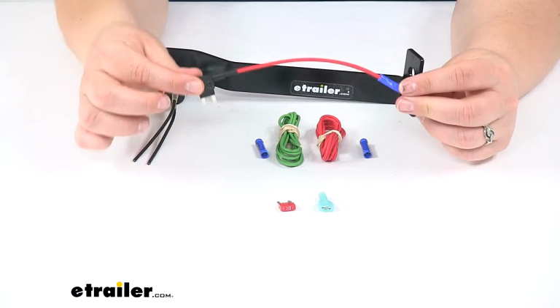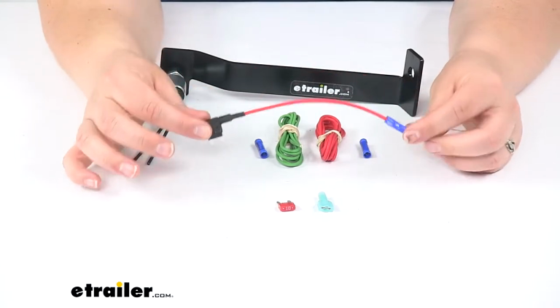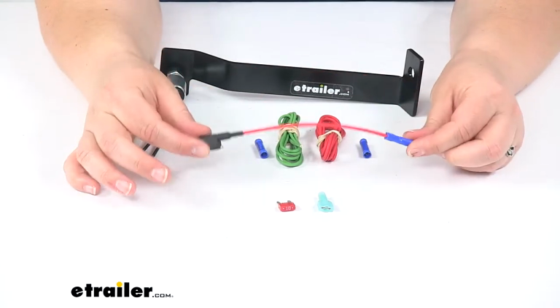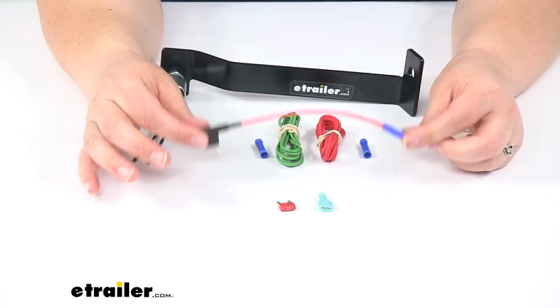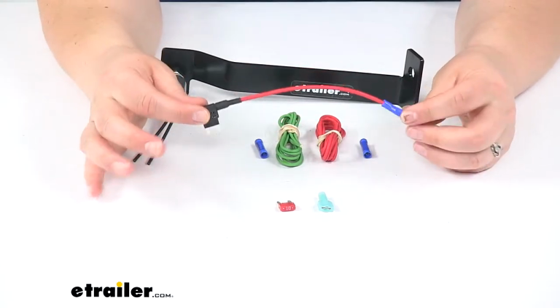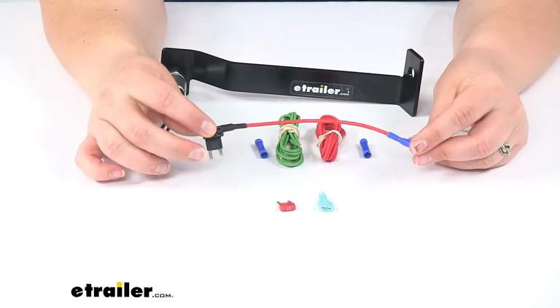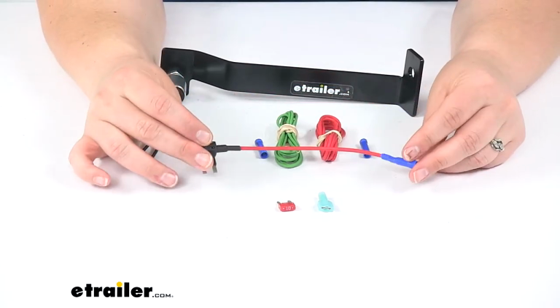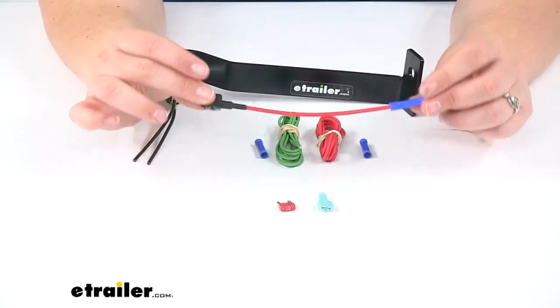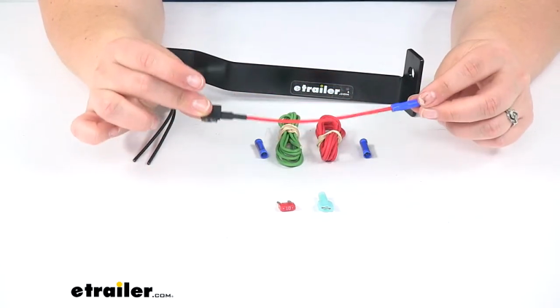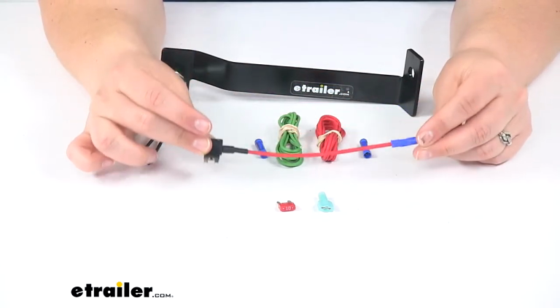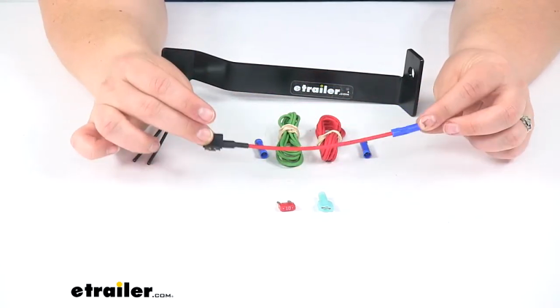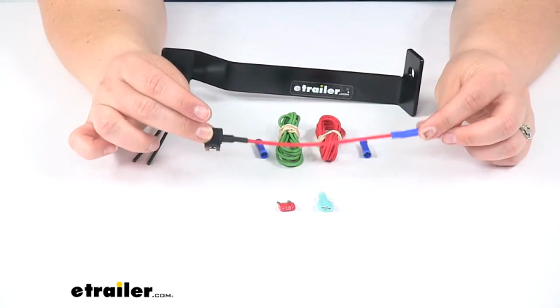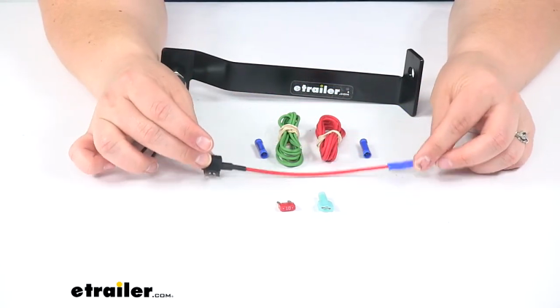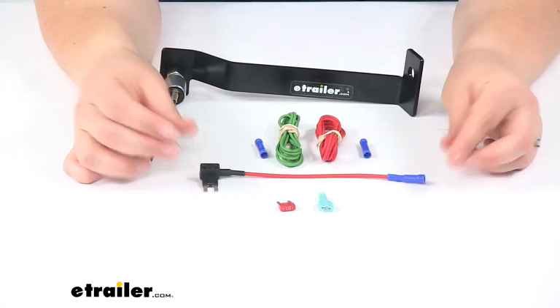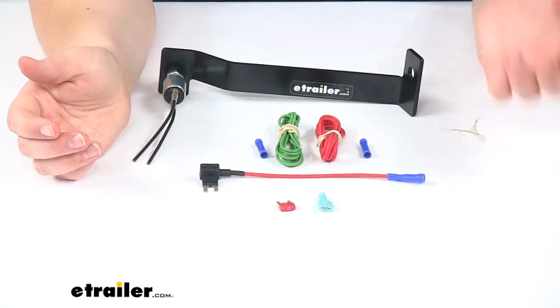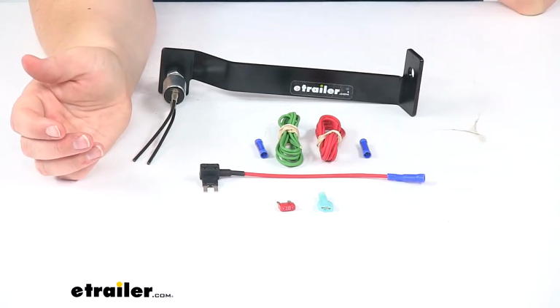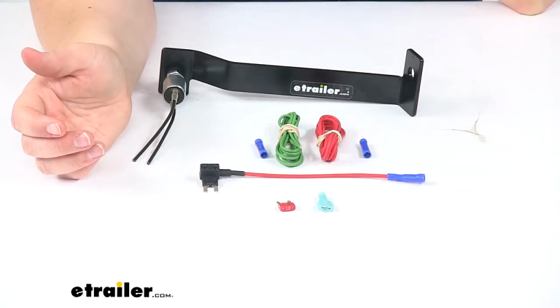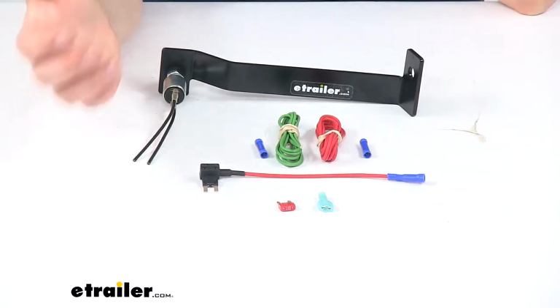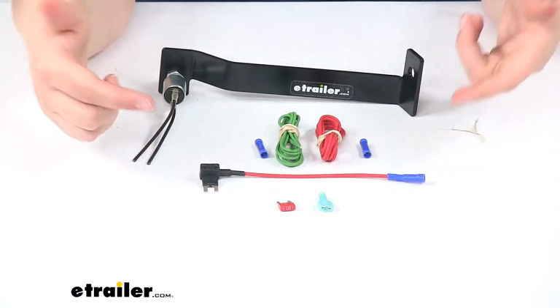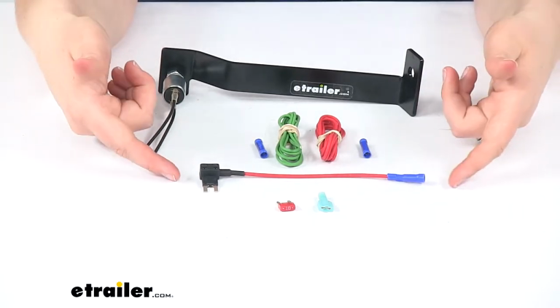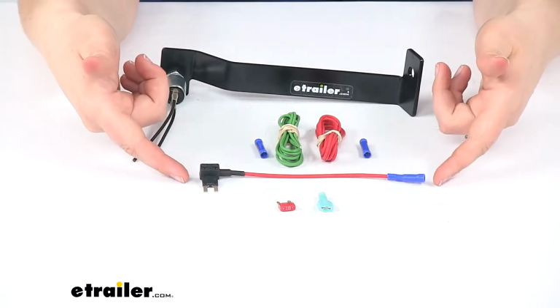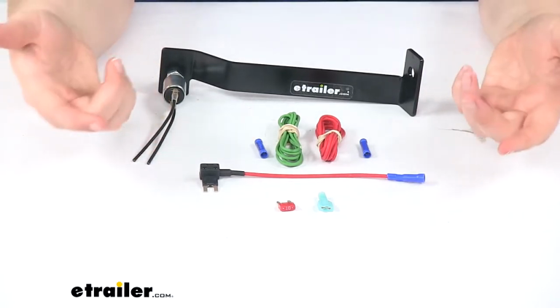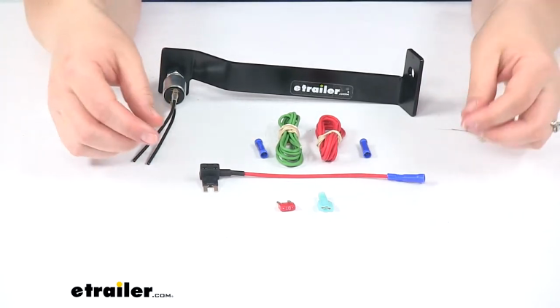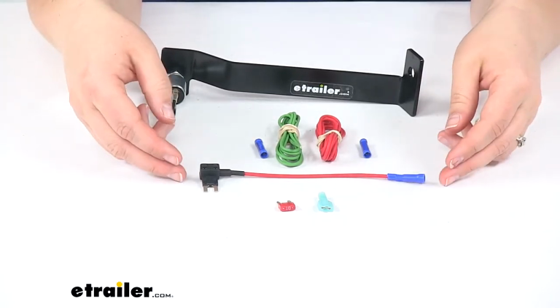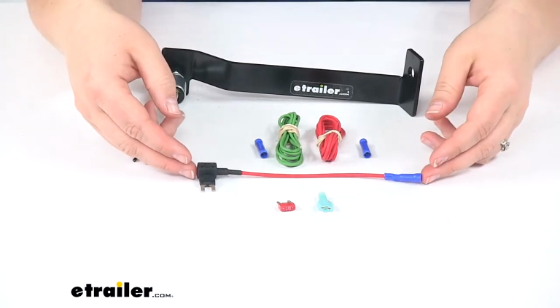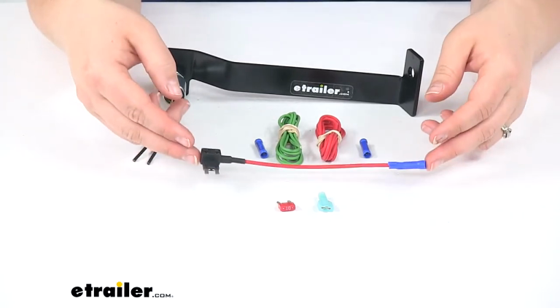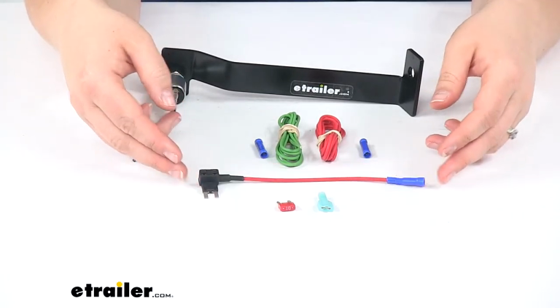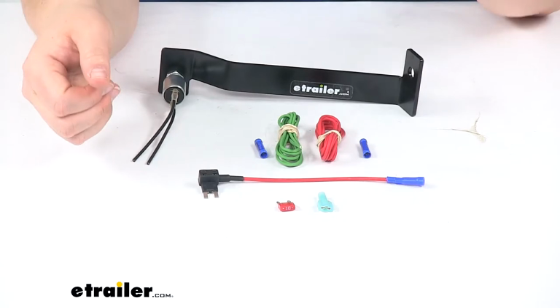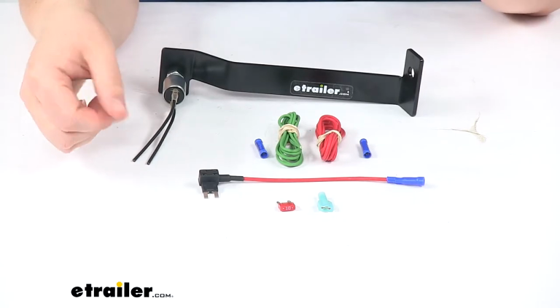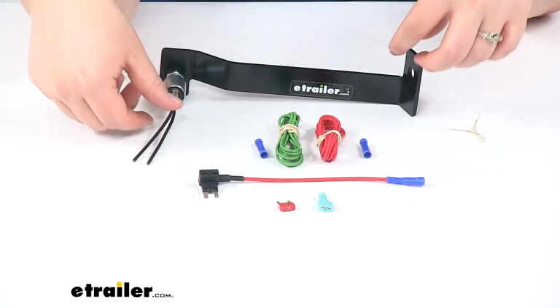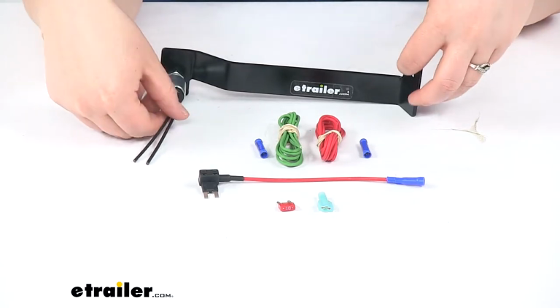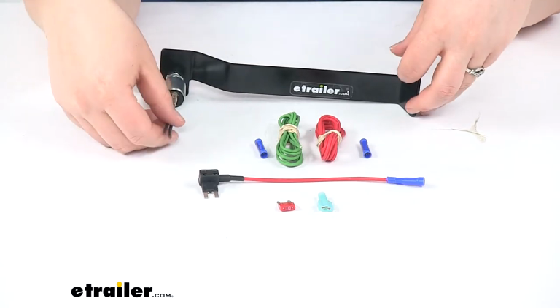If you don't want to go to the fuse block or can't, you can replace this with a fuse holder and run directly to the battery. It doesn't come with a fuse holder, so you'd want to pick that up separately, but there are some options at etrailer.com to make that connection.